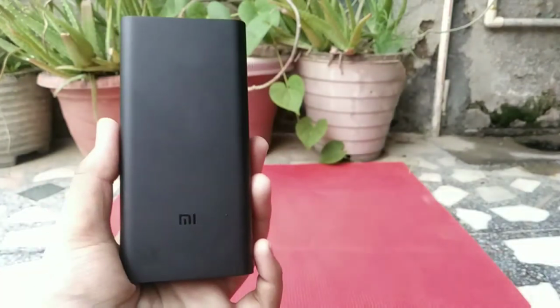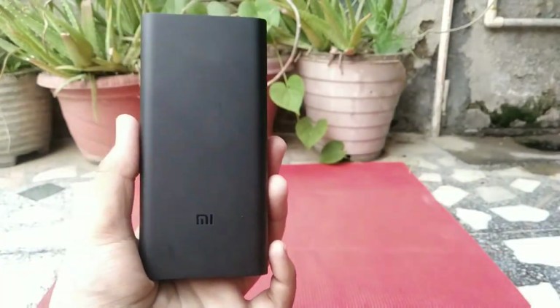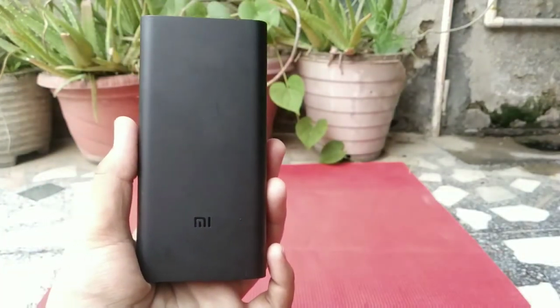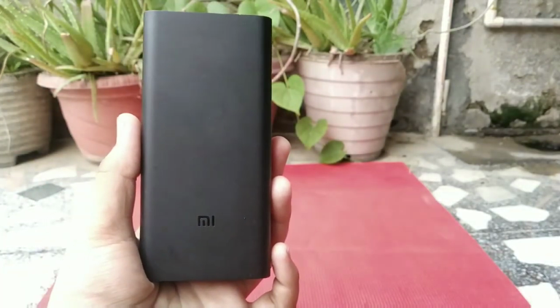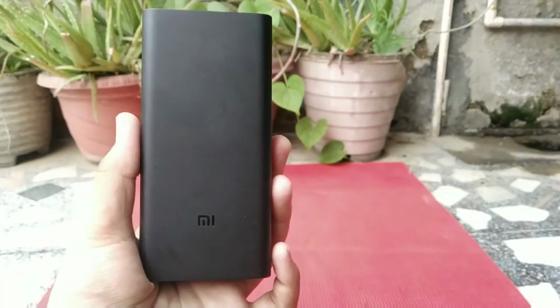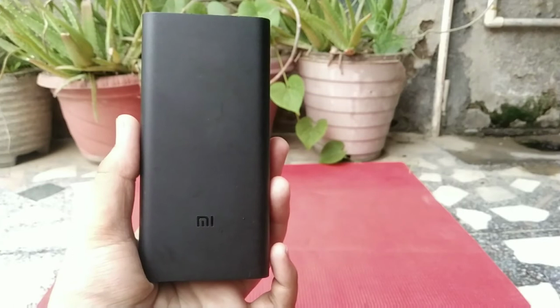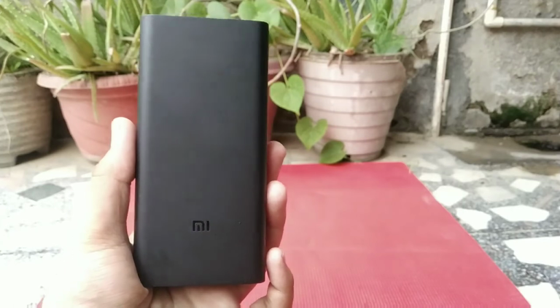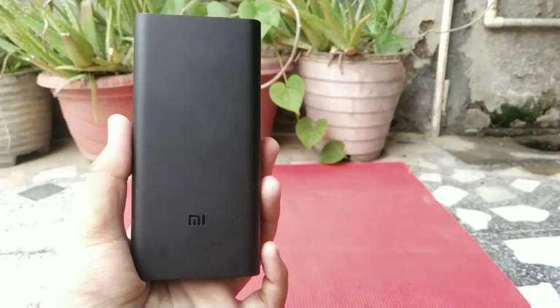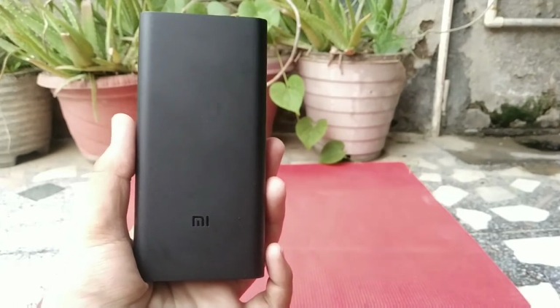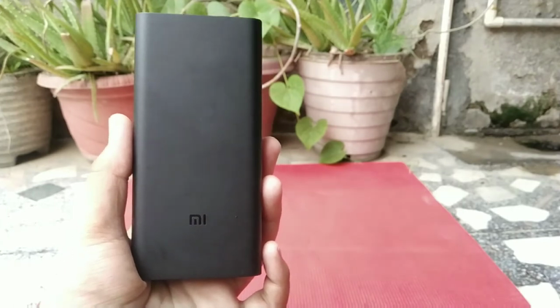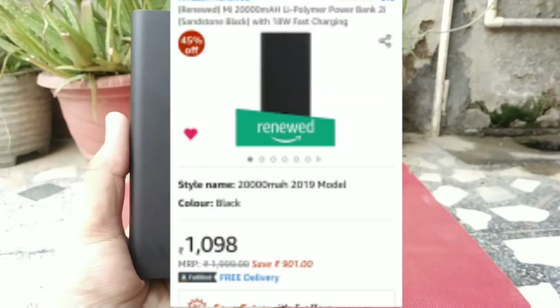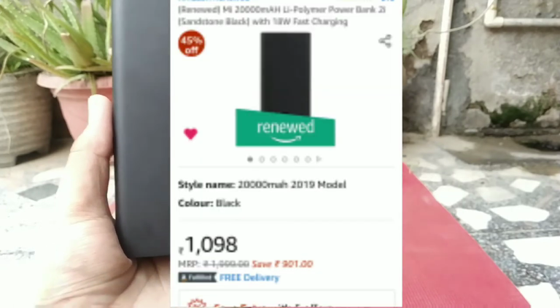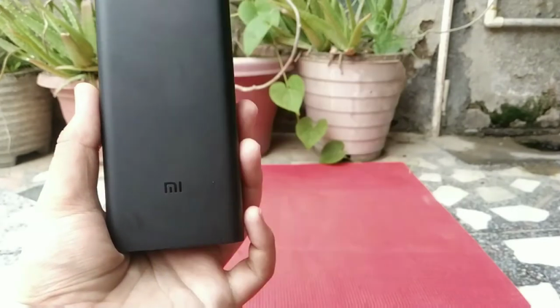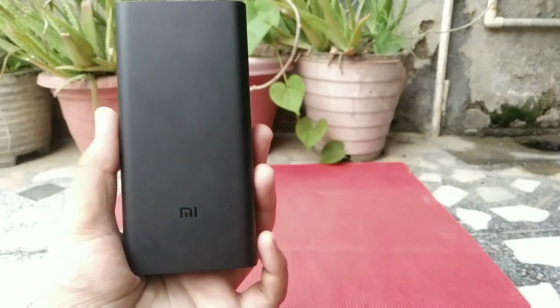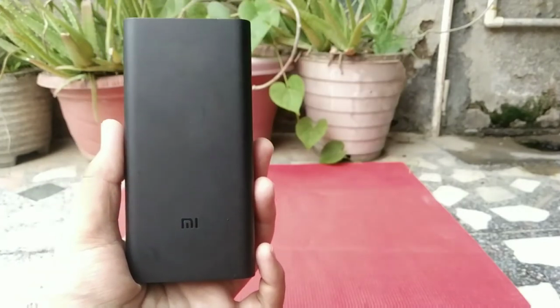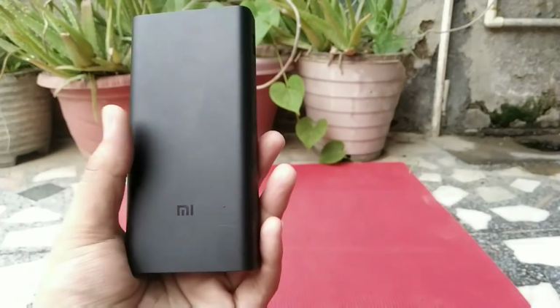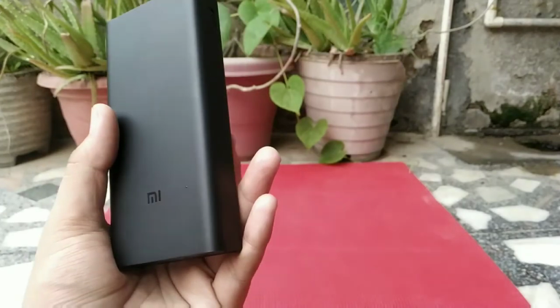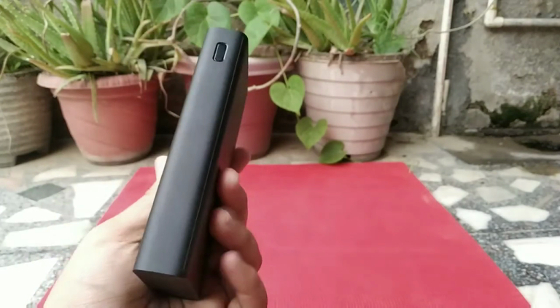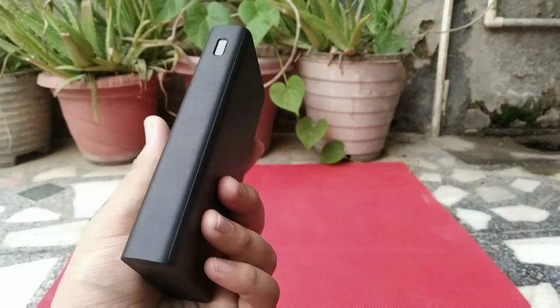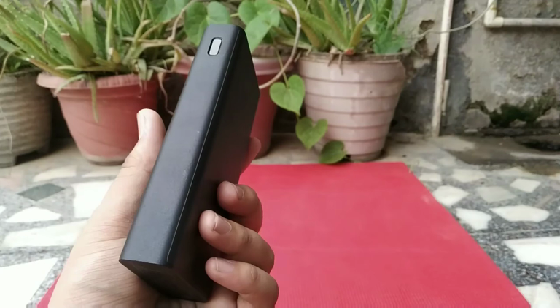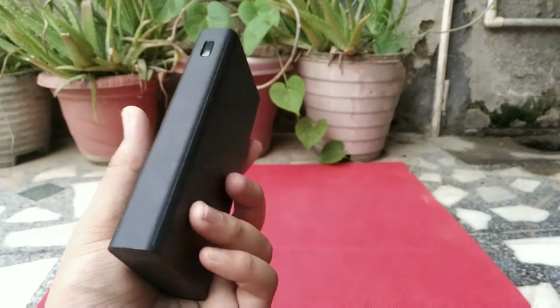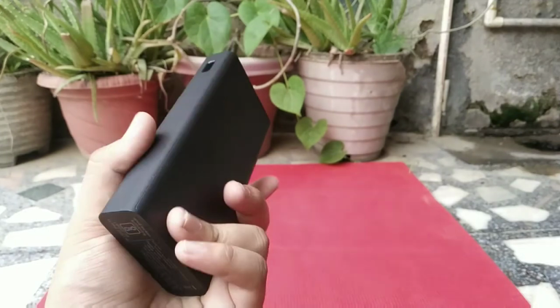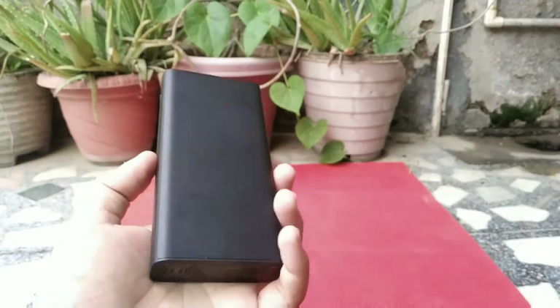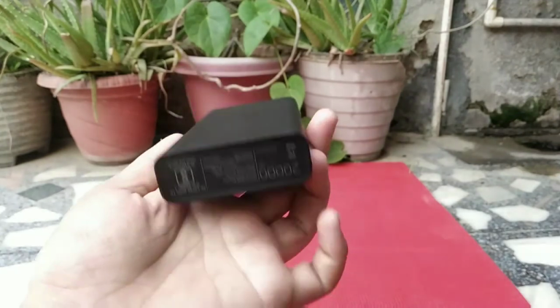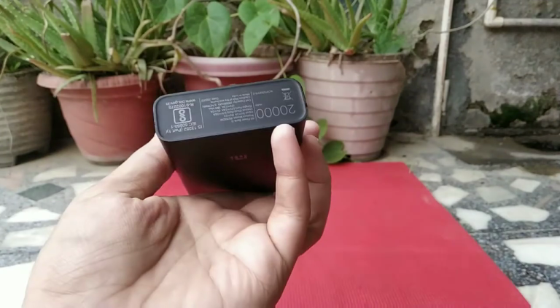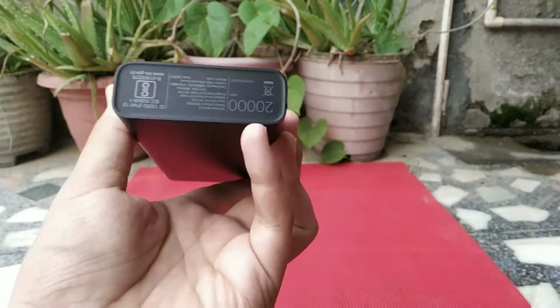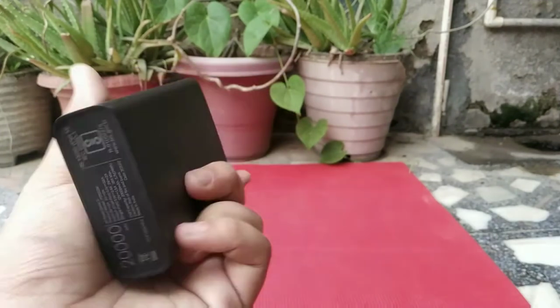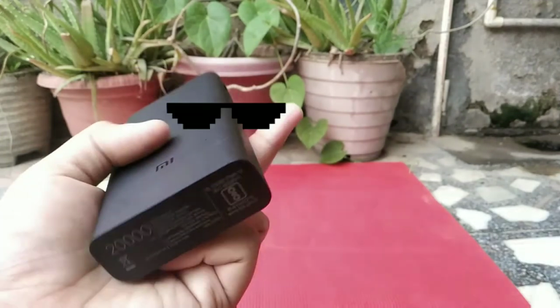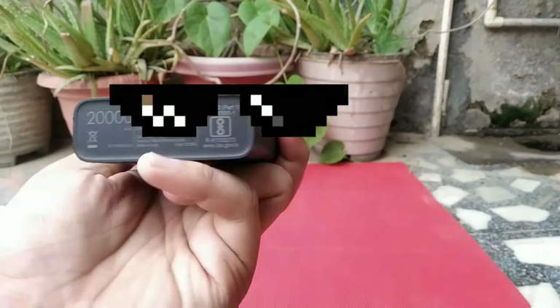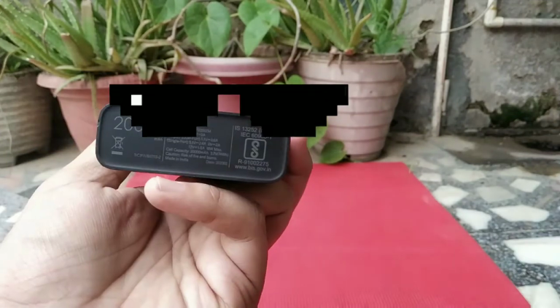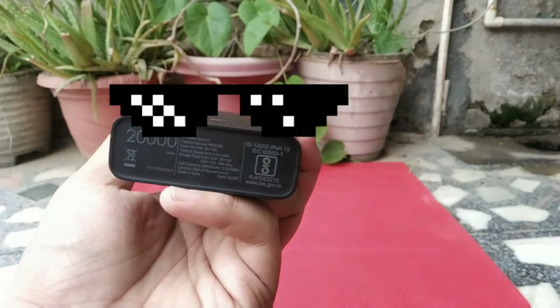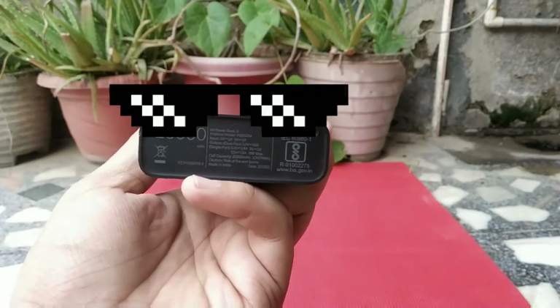You can also buy this renewed power bank from Amazon. I will give you the link in the description. It is available less frequently, but if you find it, you must grab it.